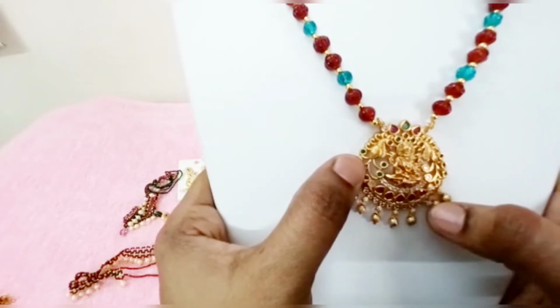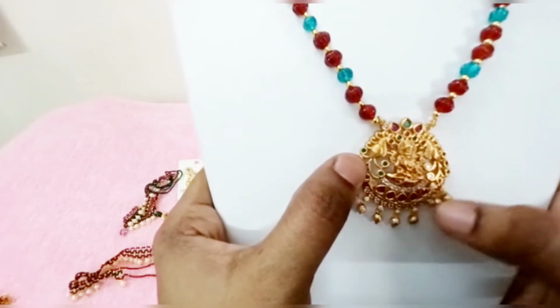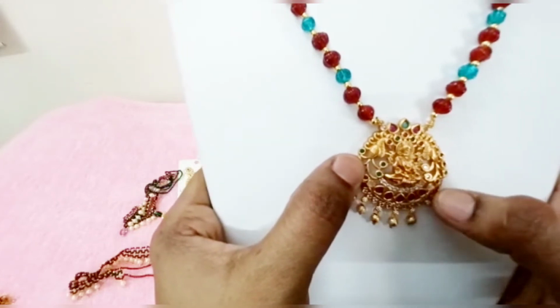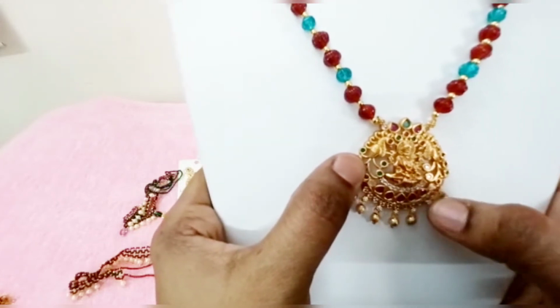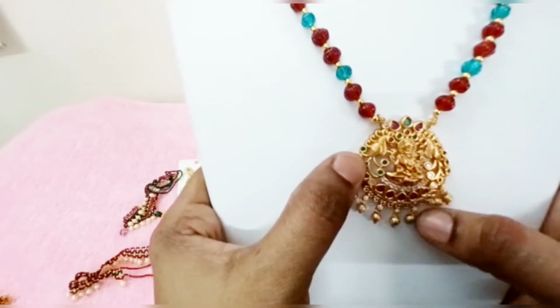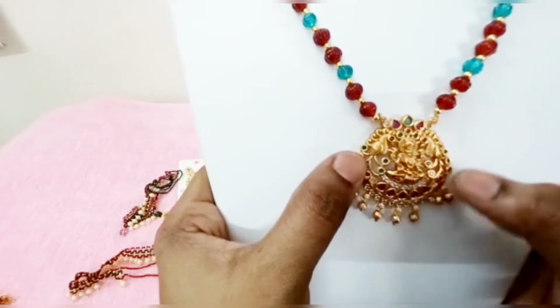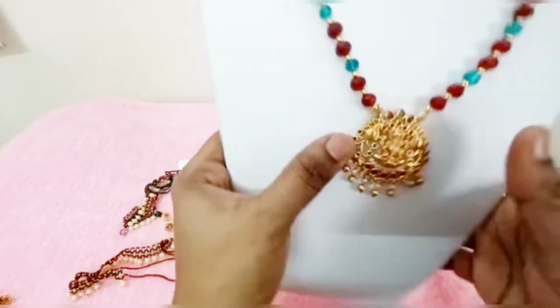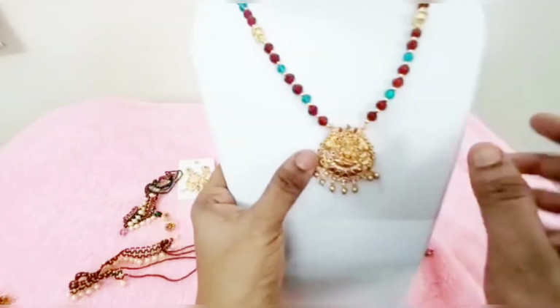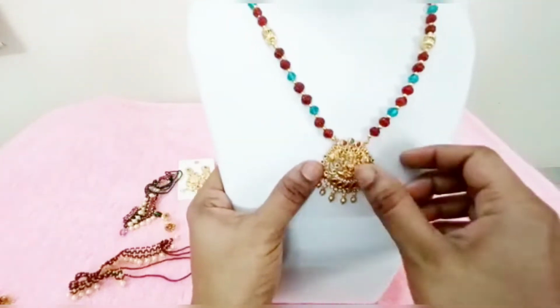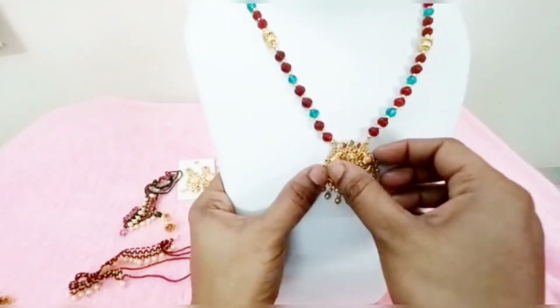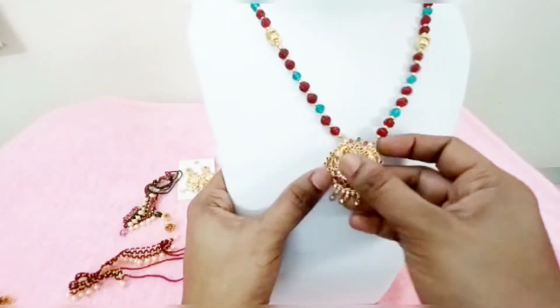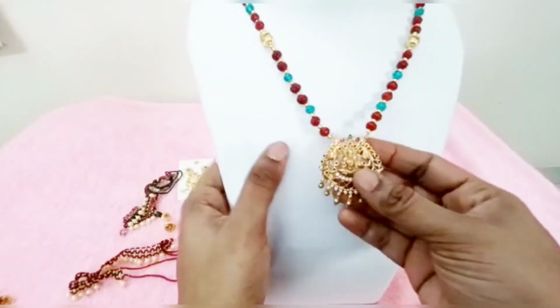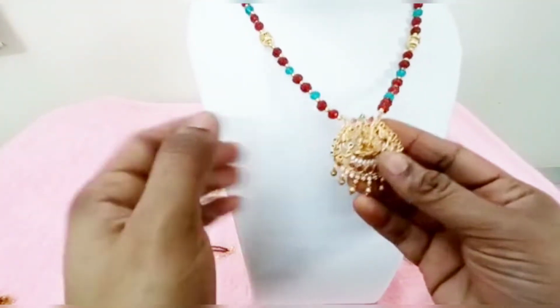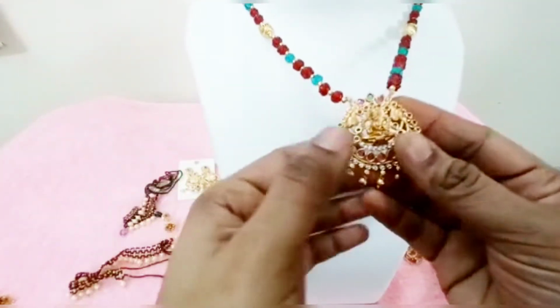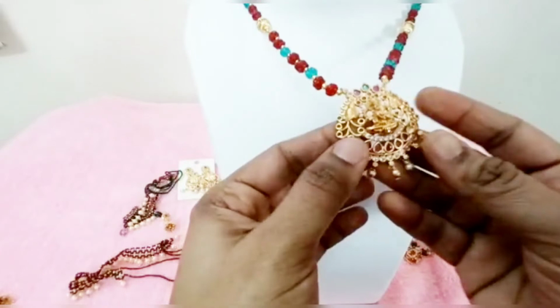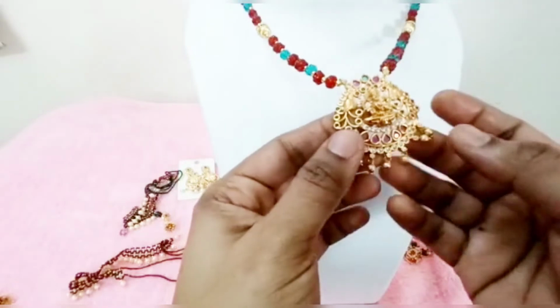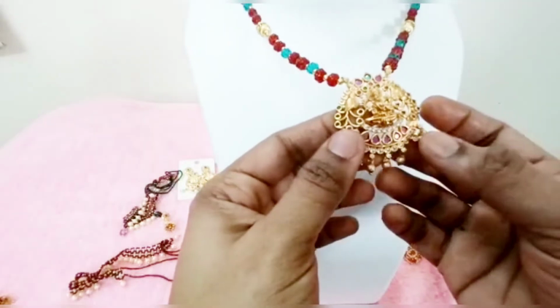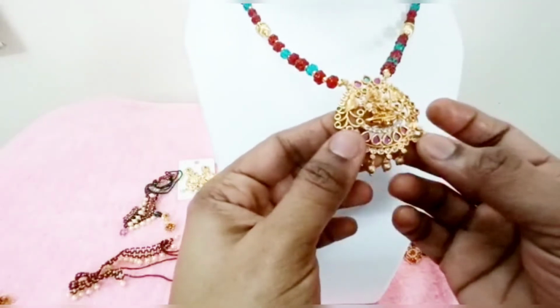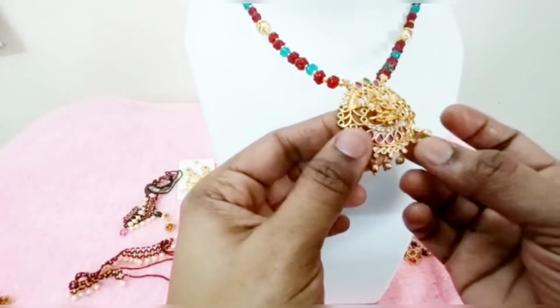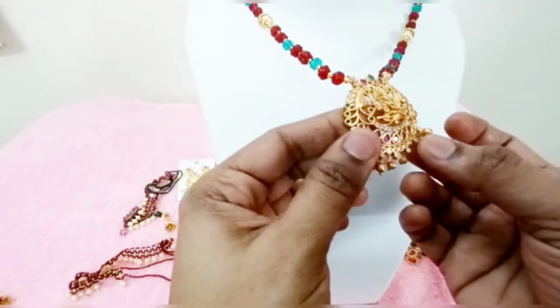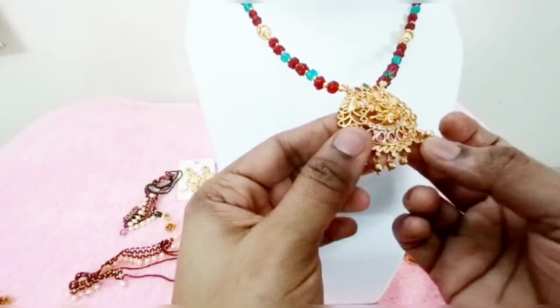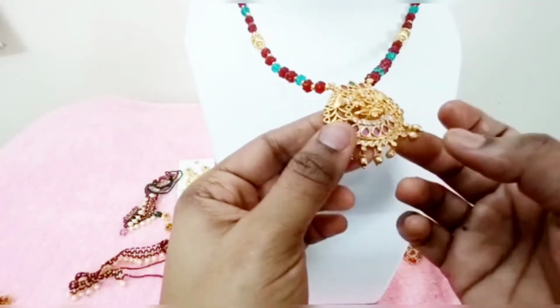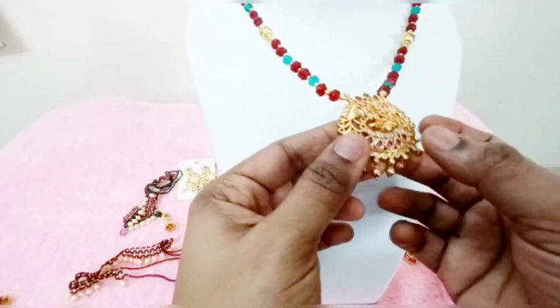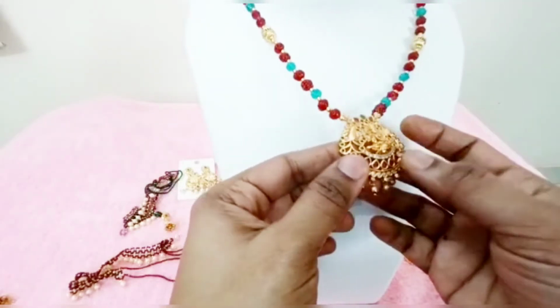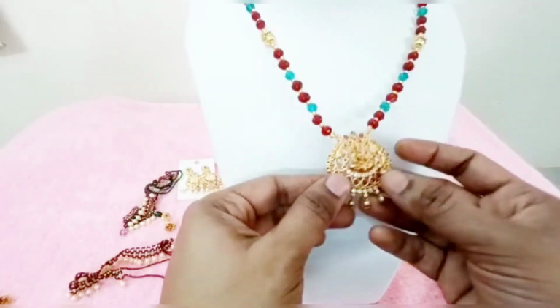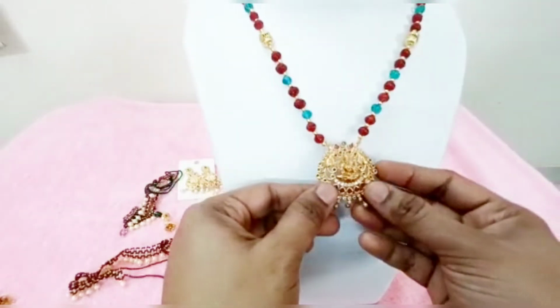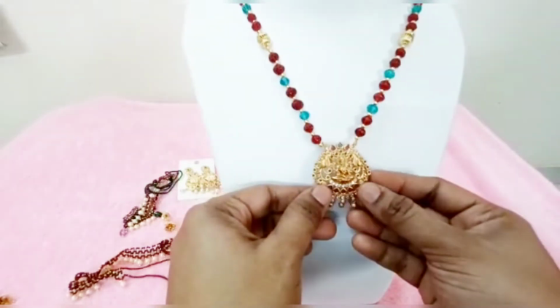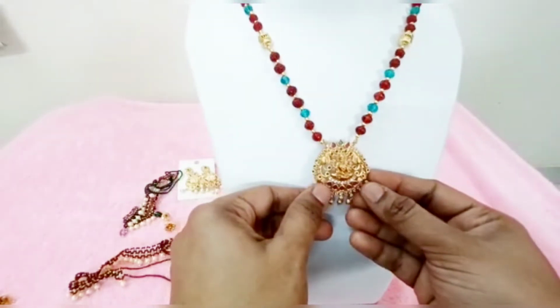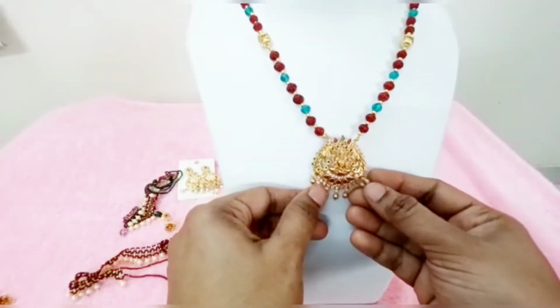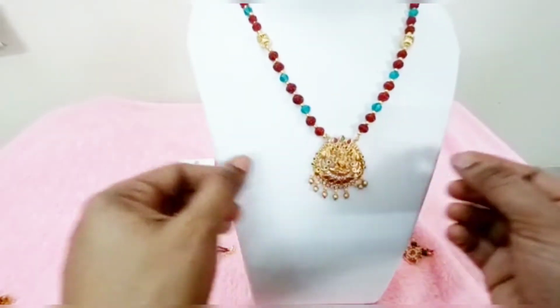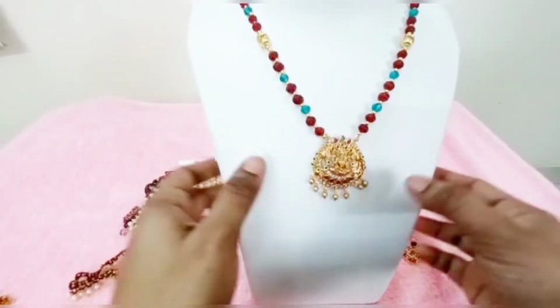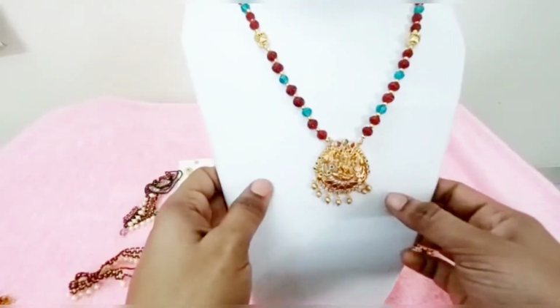We customize the price and it will vary at that time. Single line price, two lines, three lines, four lines — the price changes accordingly.